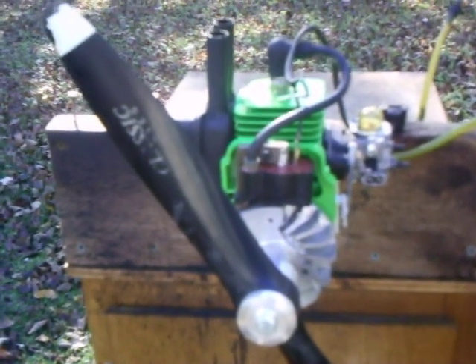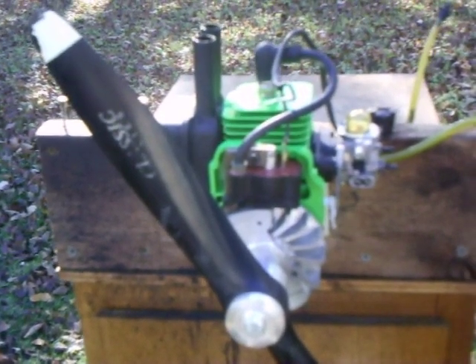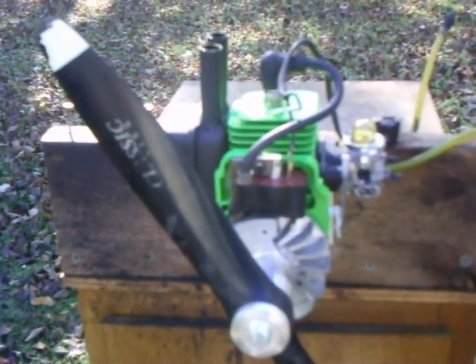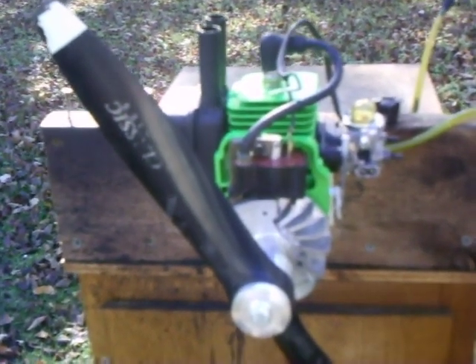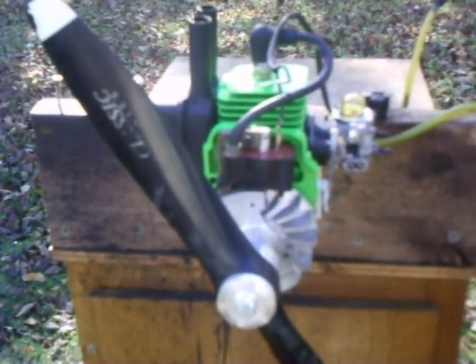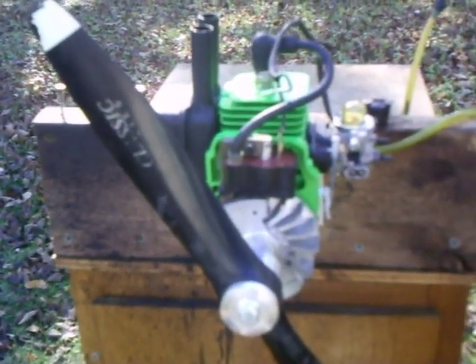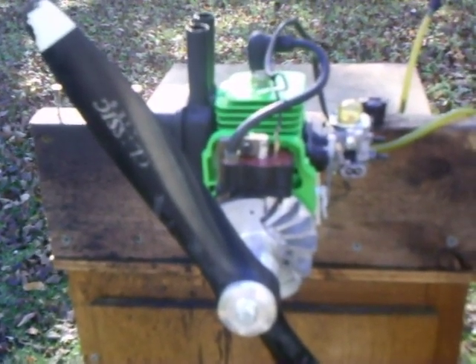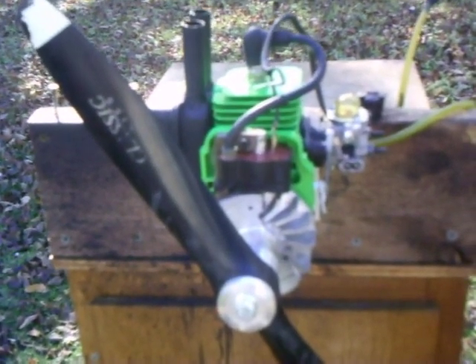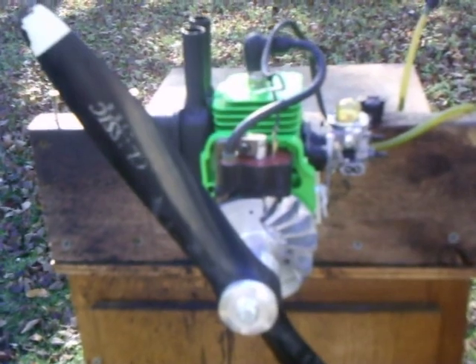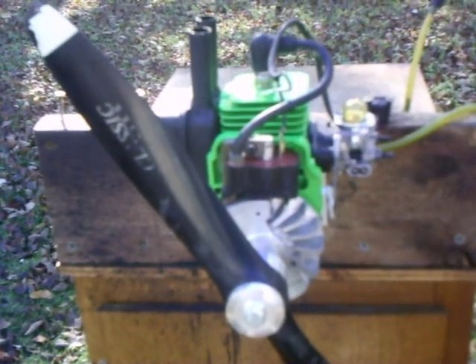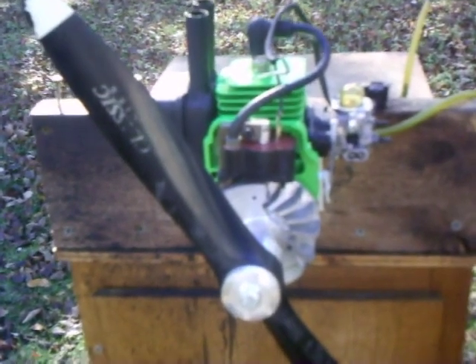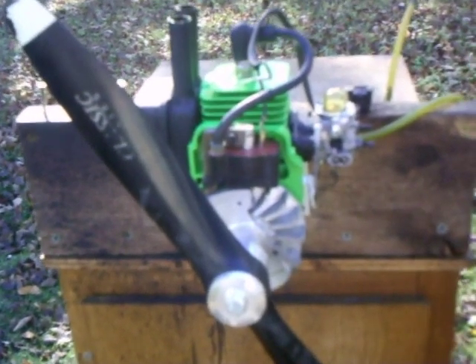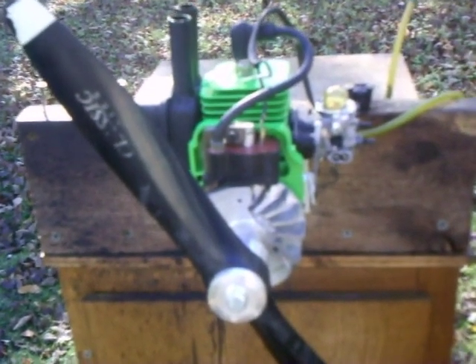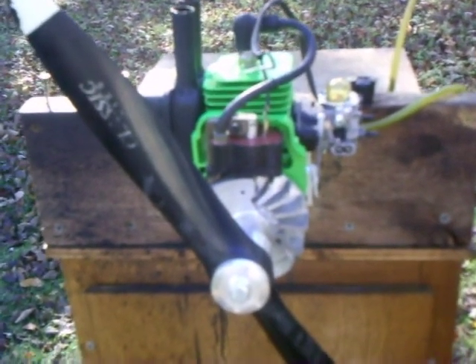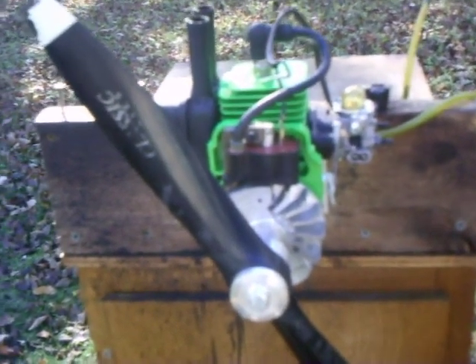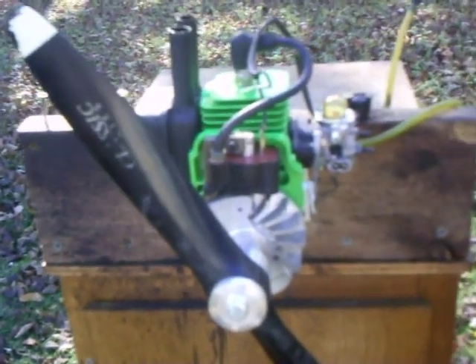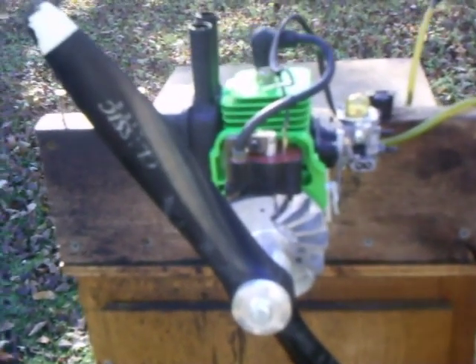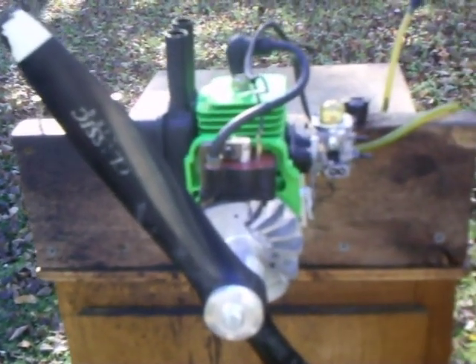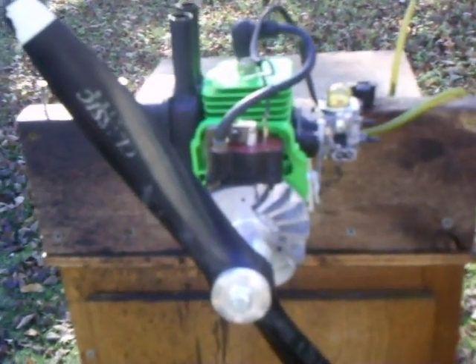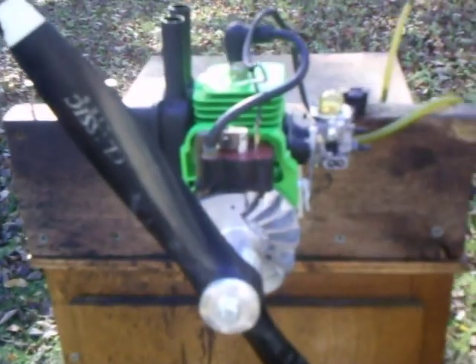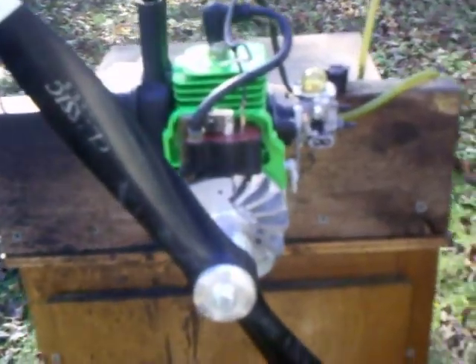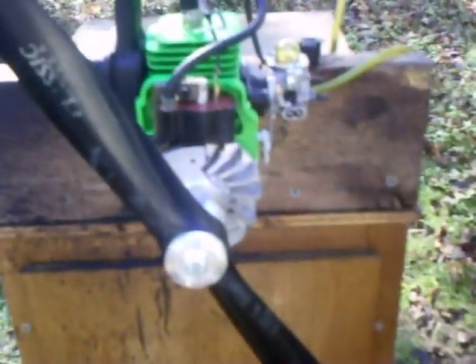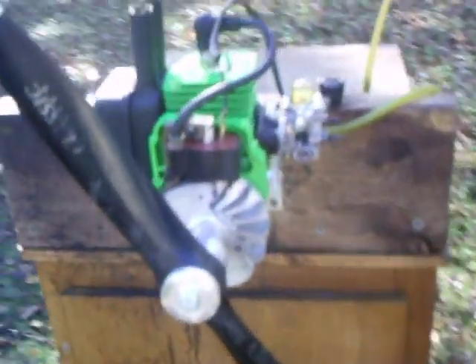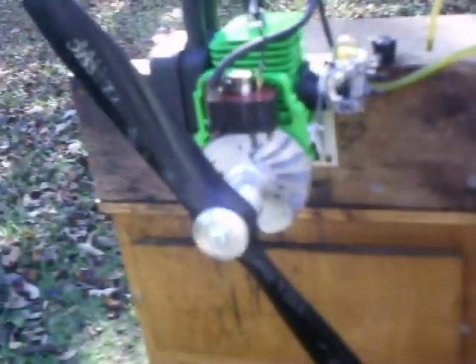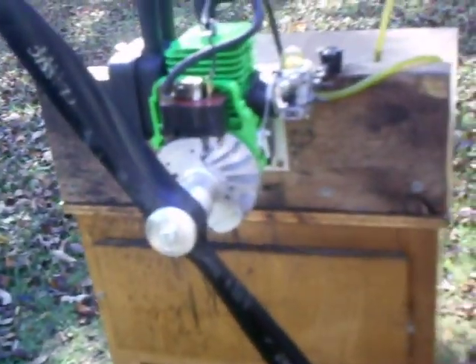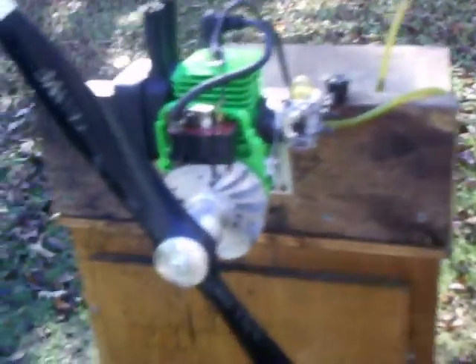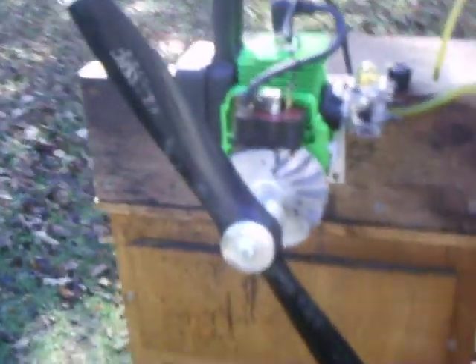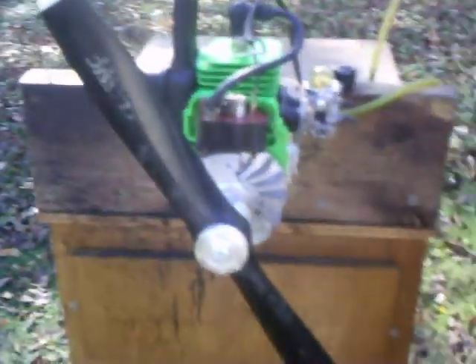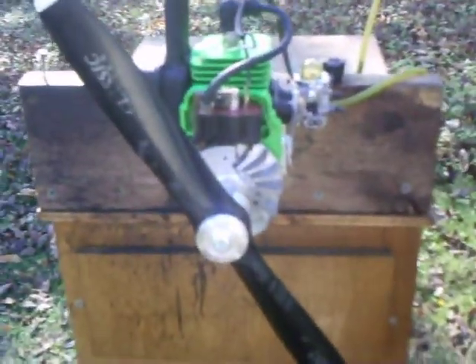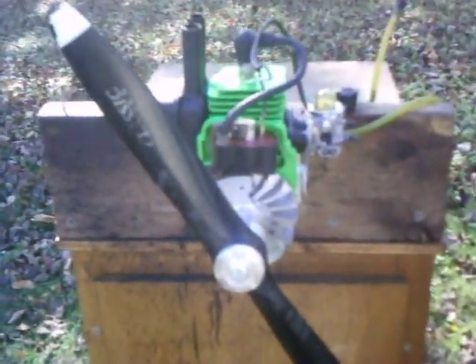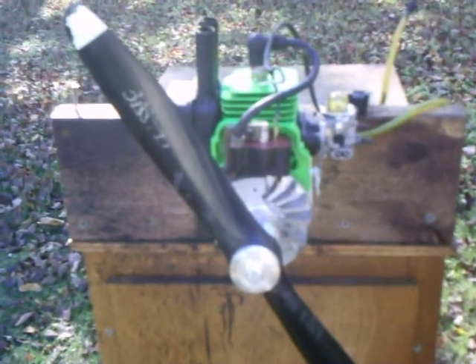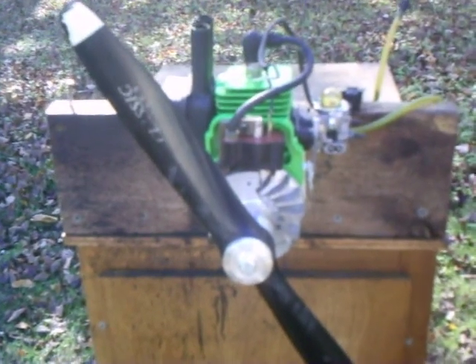I've run a little over 30 ounces through it, just playing with it. It's very strong. It idles at 1,350 all day and gets 8,000 RPM up top with this Master Airscrew Classic Series 18-6 propeller.